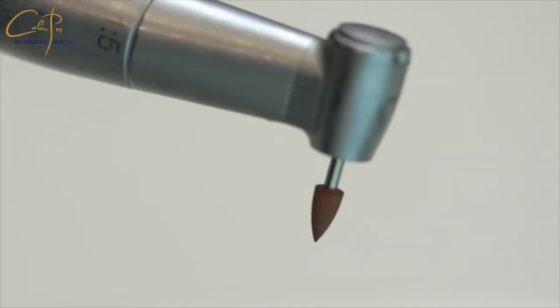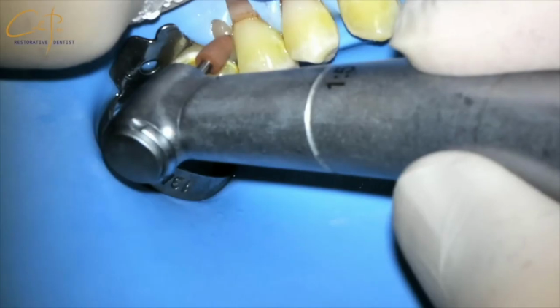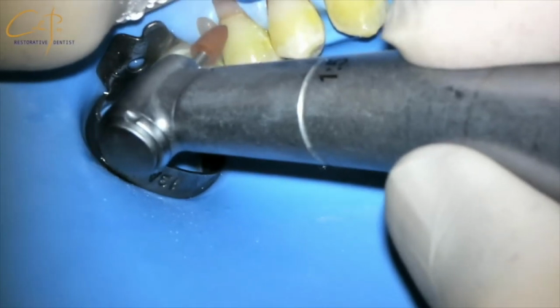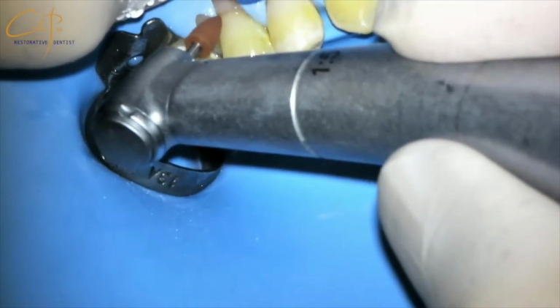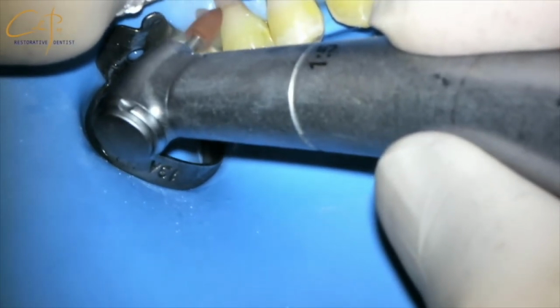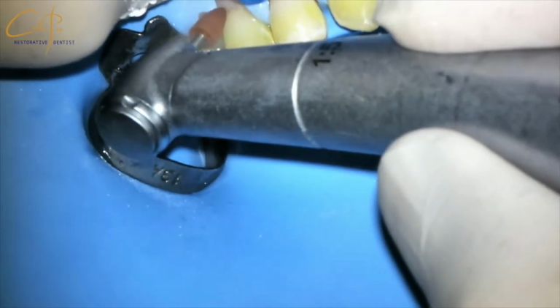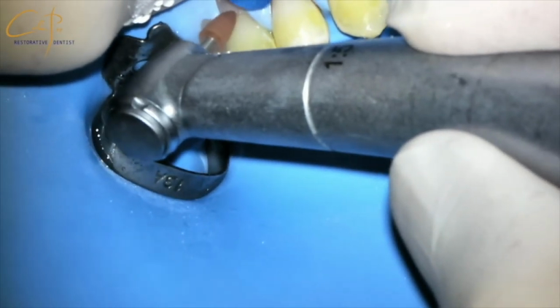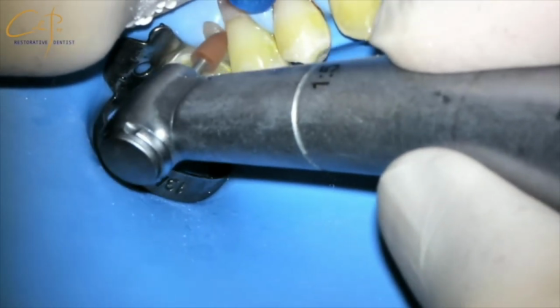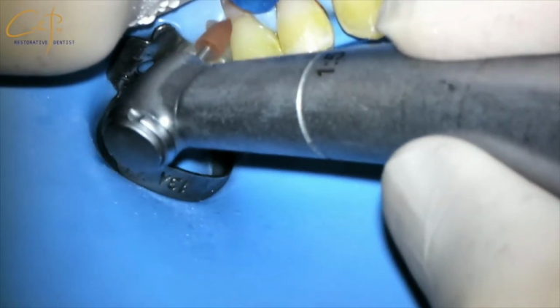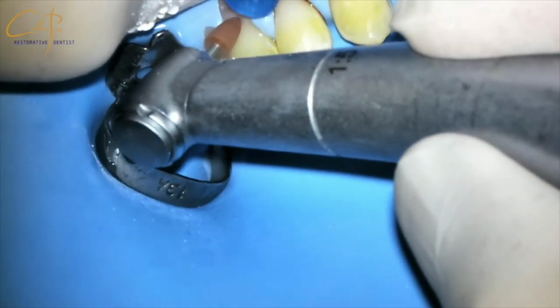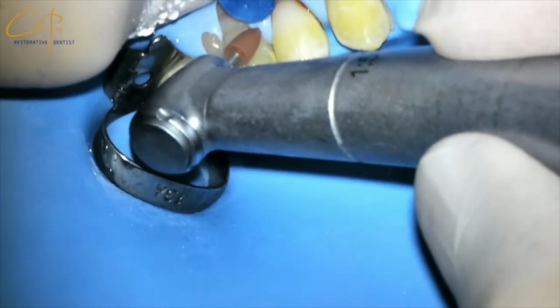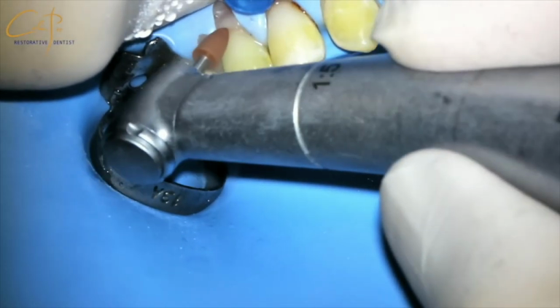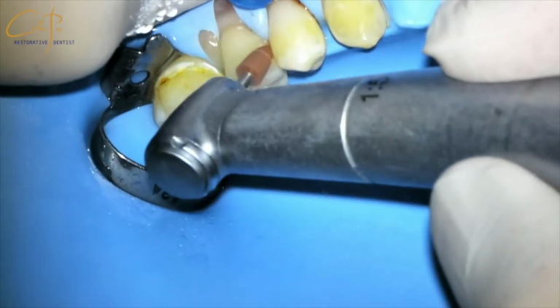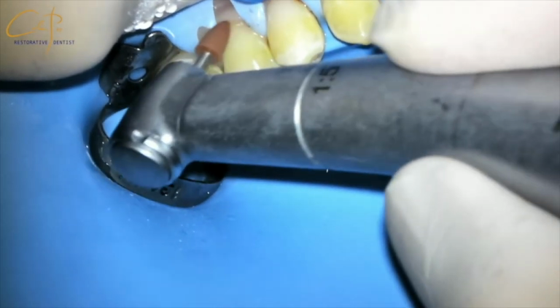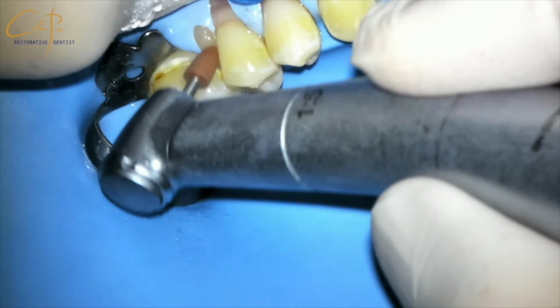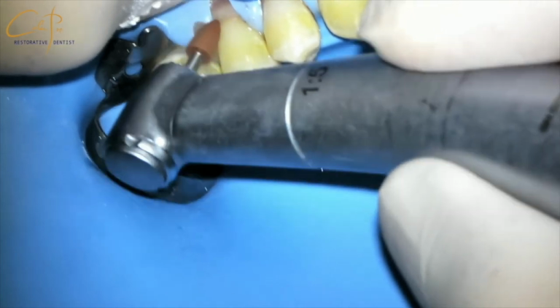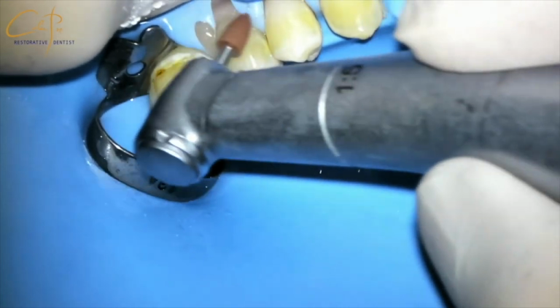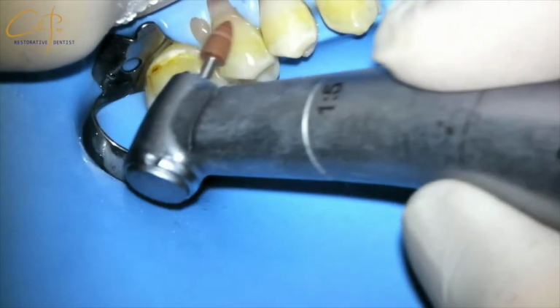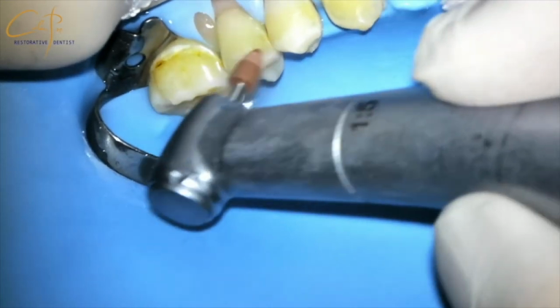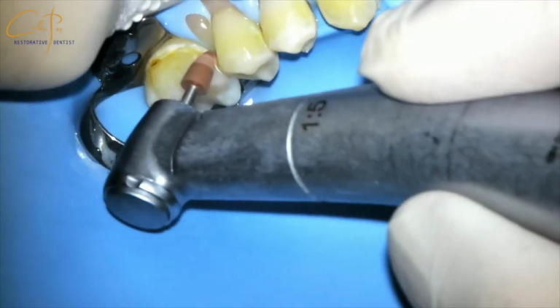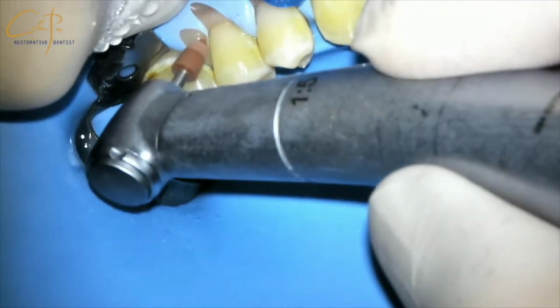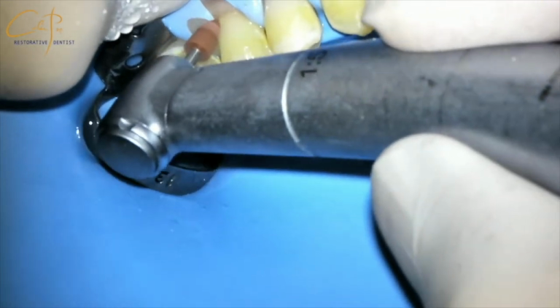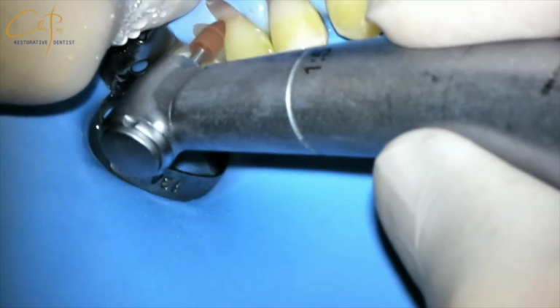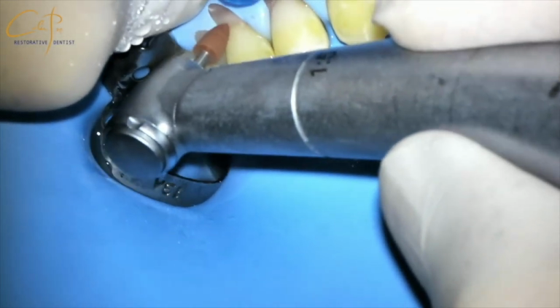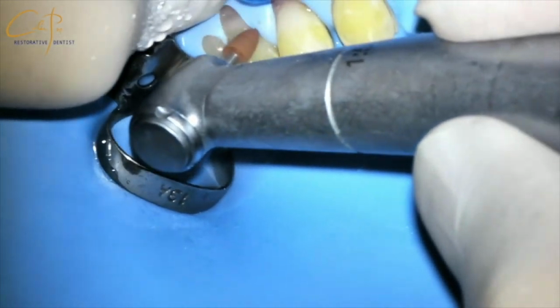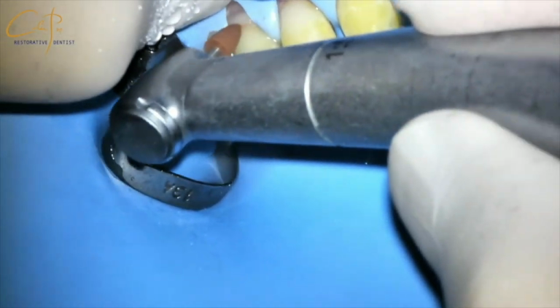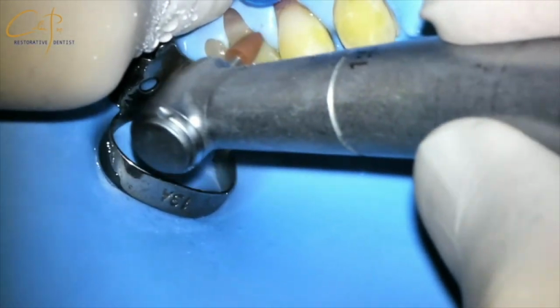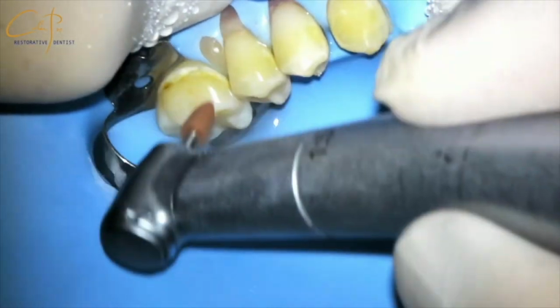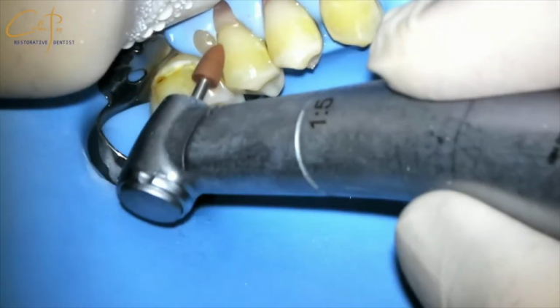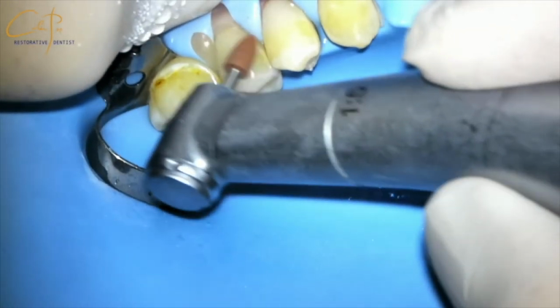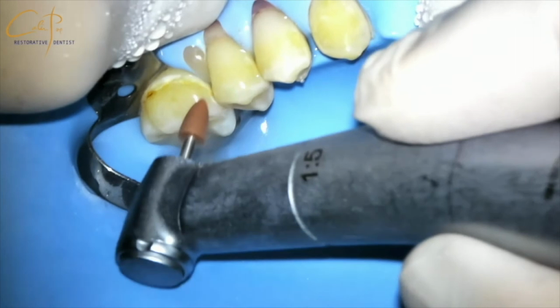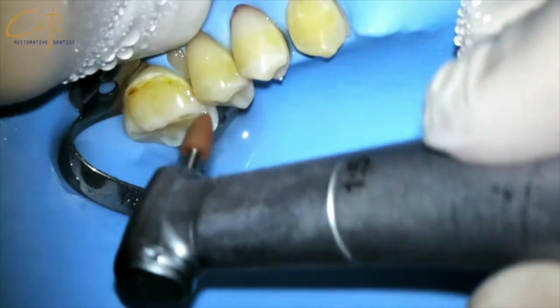I am using a polishing tip for the high speed, so make sure you reduce the speed of the micromotor to avoid heating. Also, don't put too much pressure, because the bur is quite active and can reduce composite if you apply excessive force.